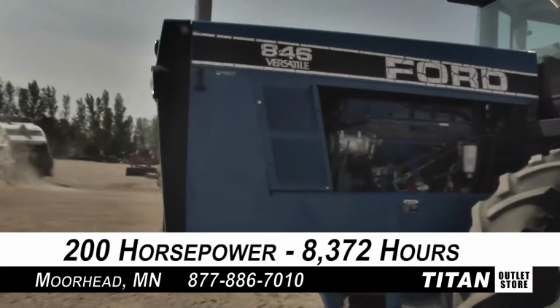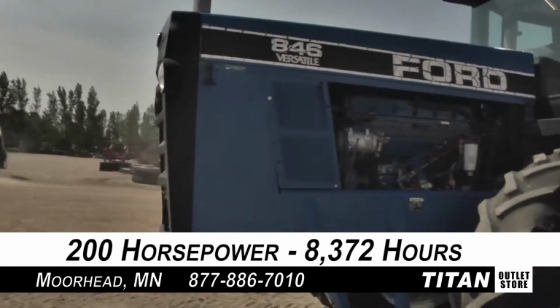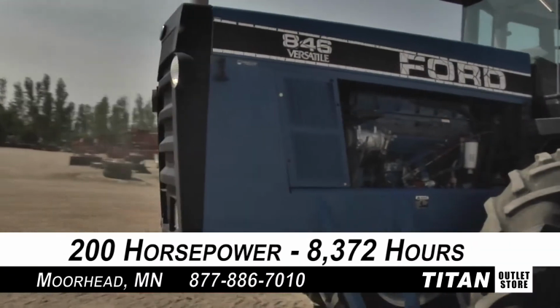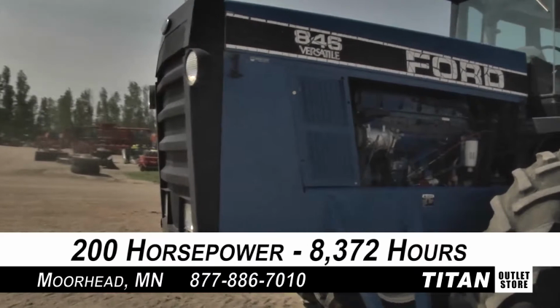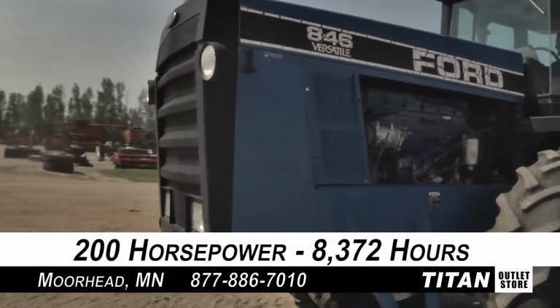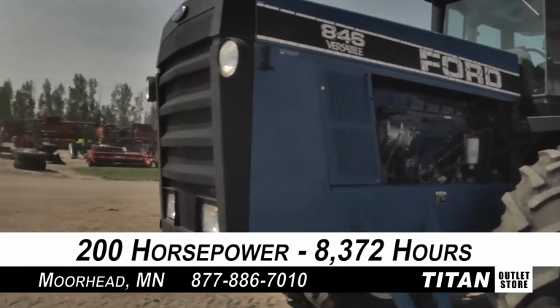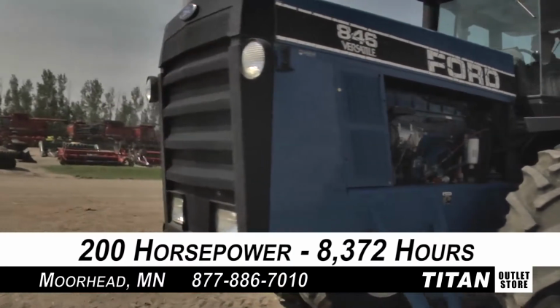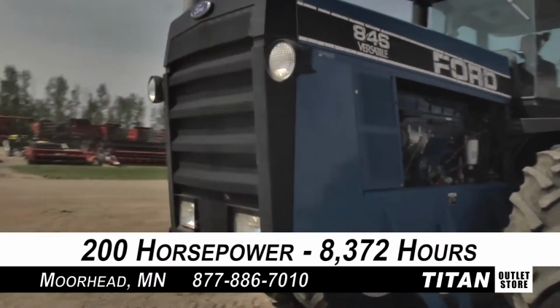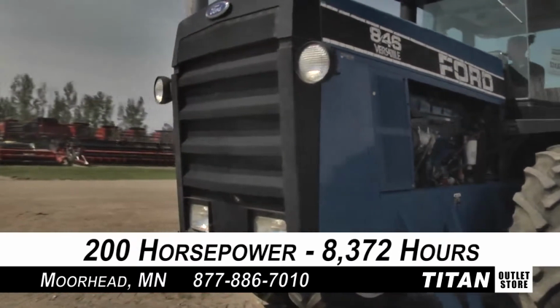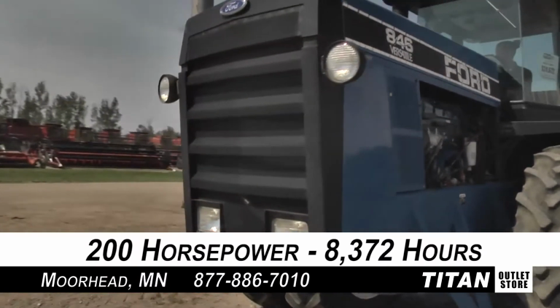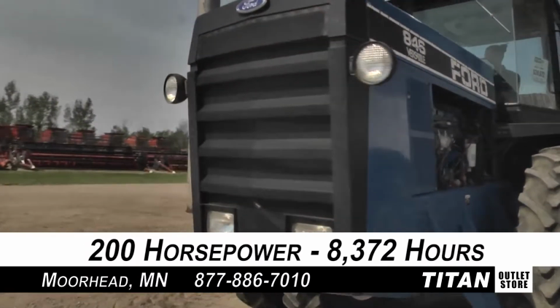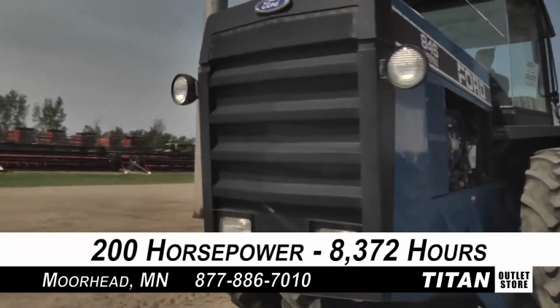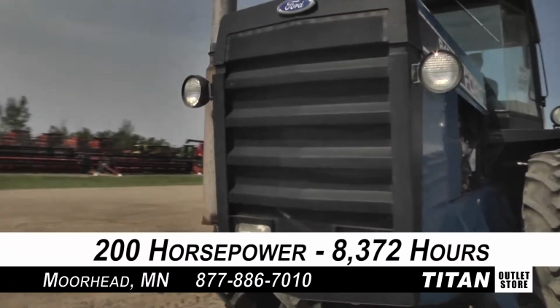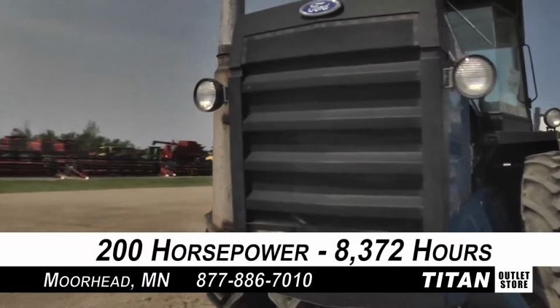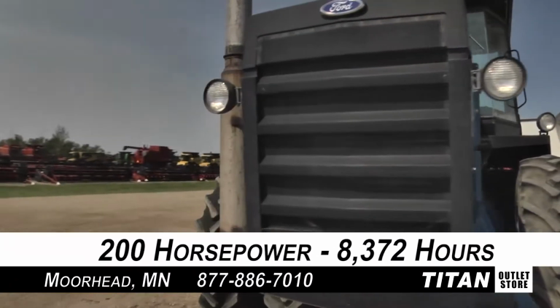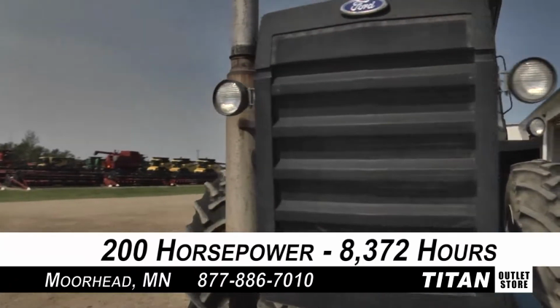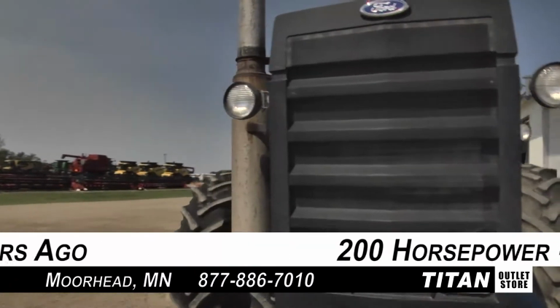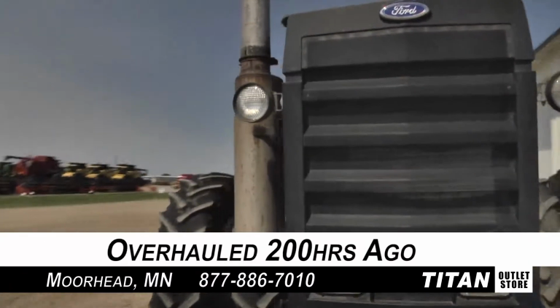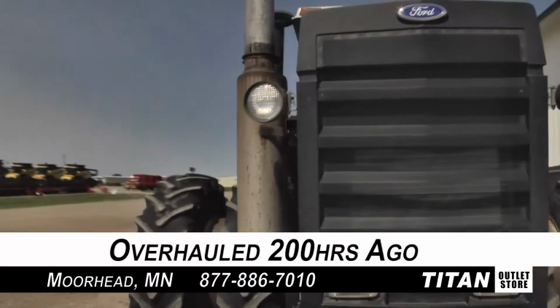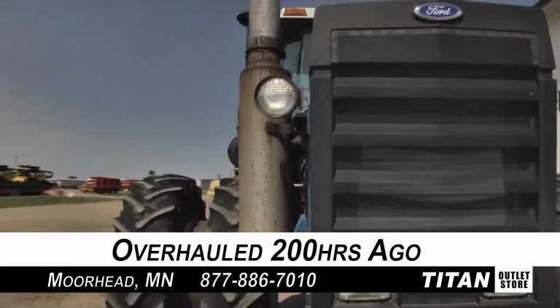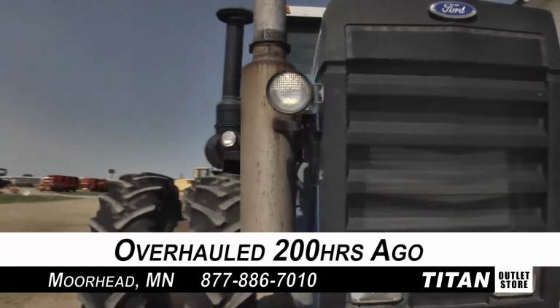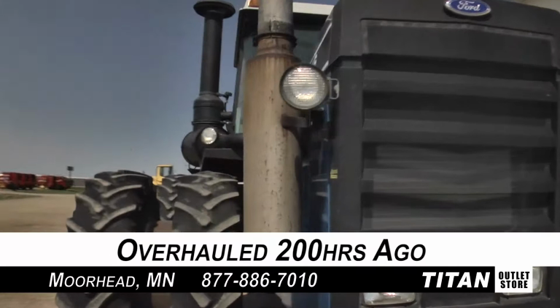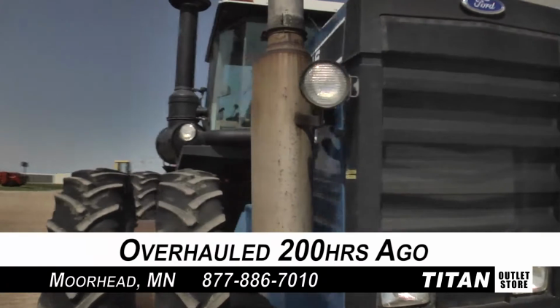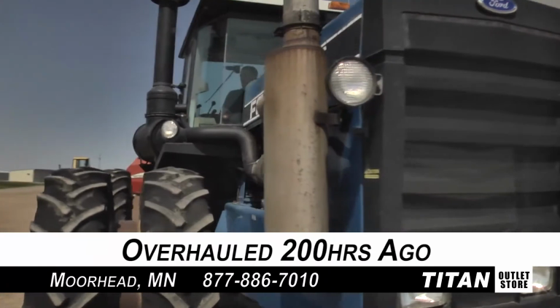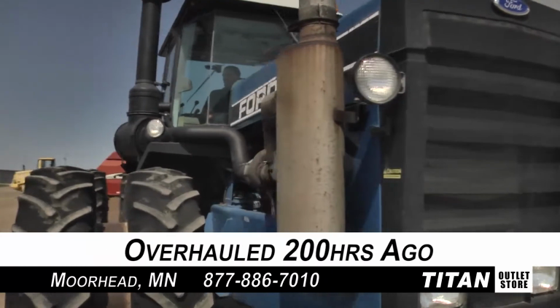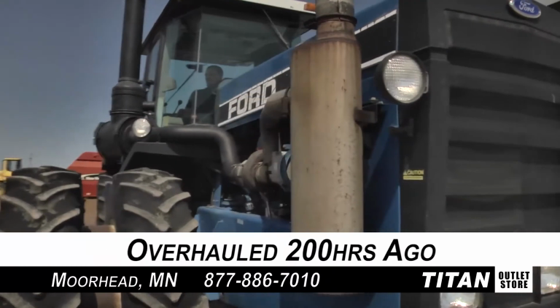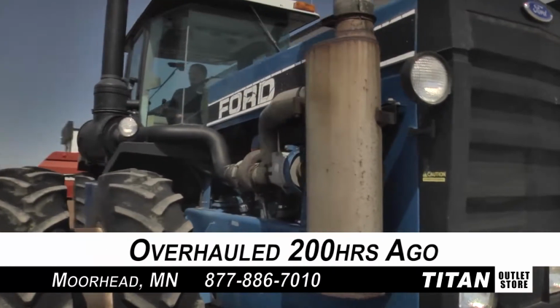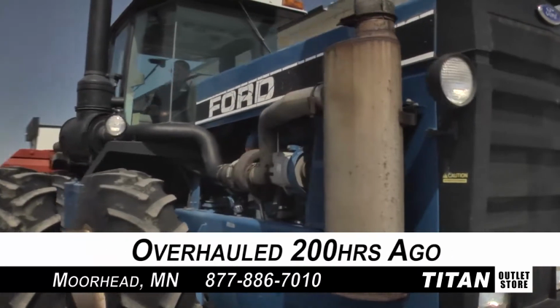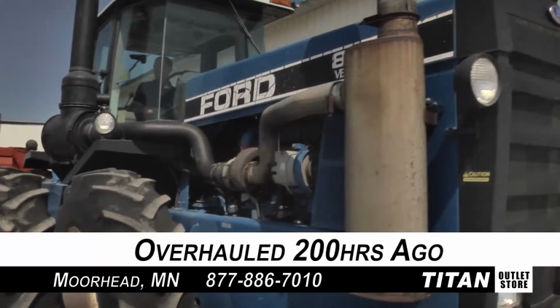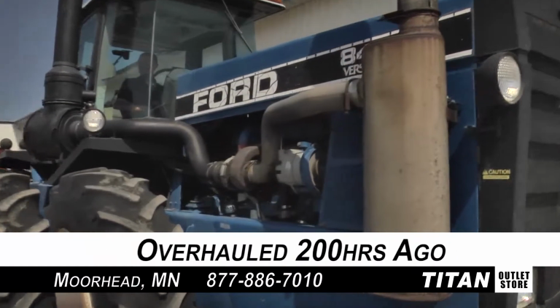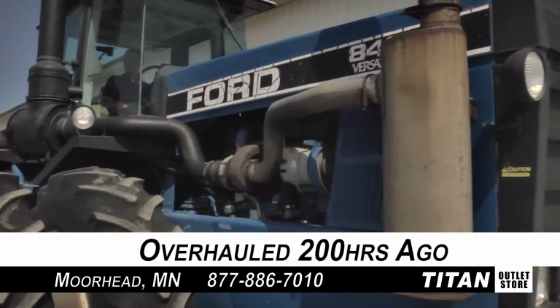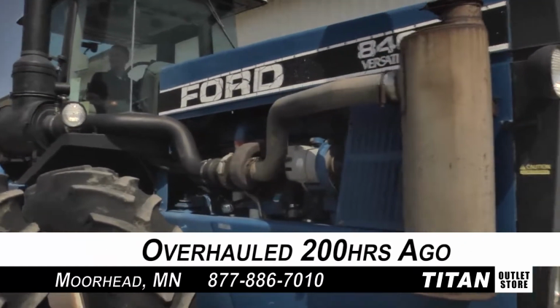First off, the power plant. This 200 horsepower diesel engine on this Ford 846 has 8,372 hours of use and was overhauled 200 hours ago.